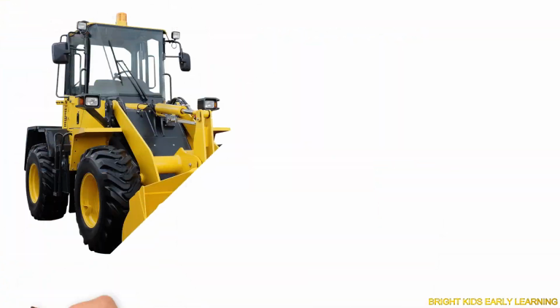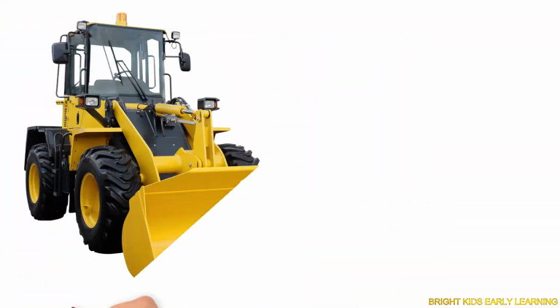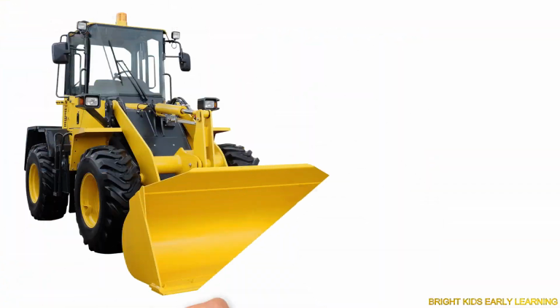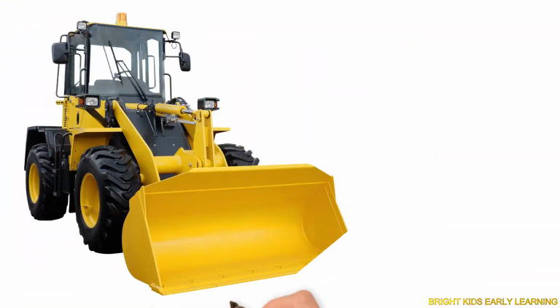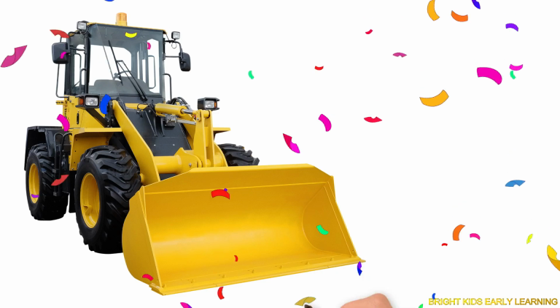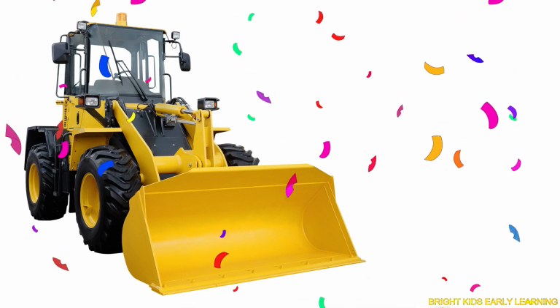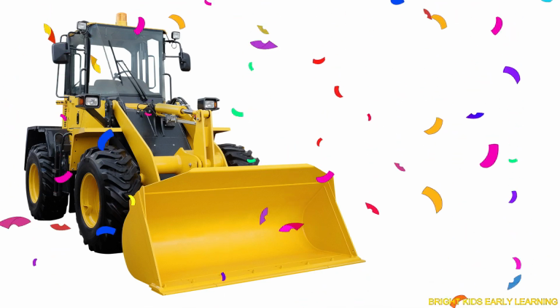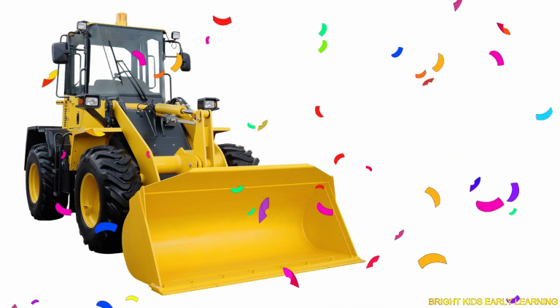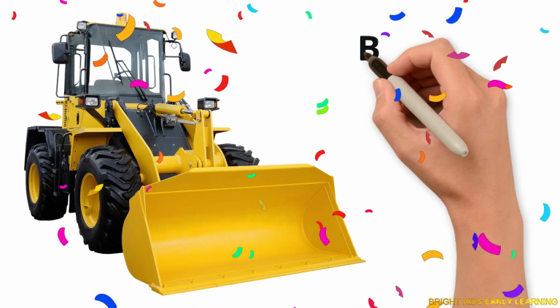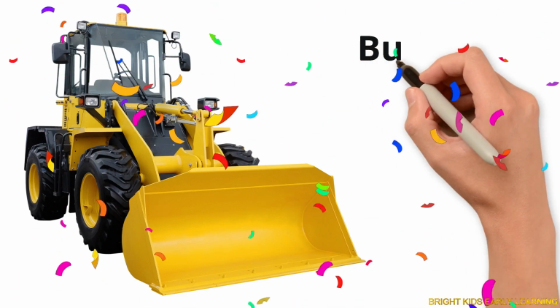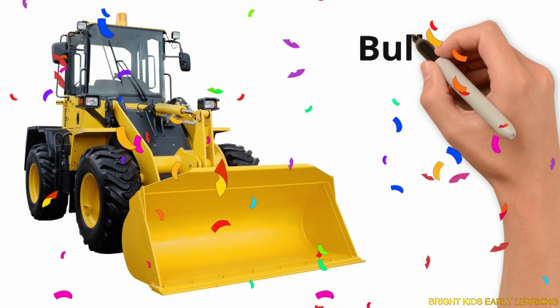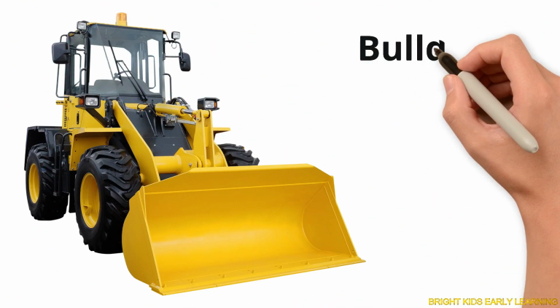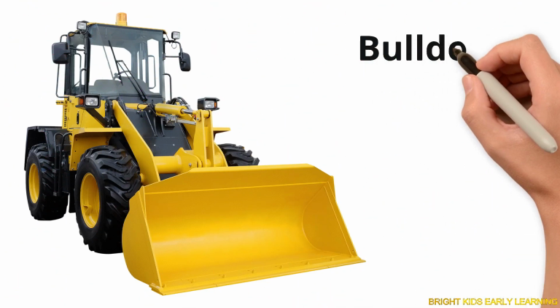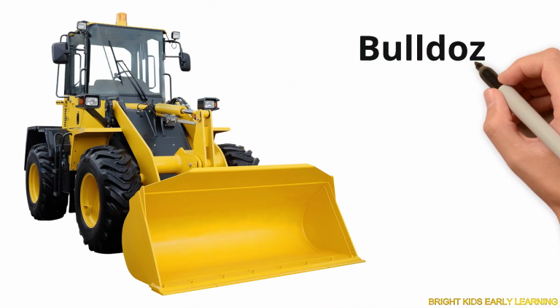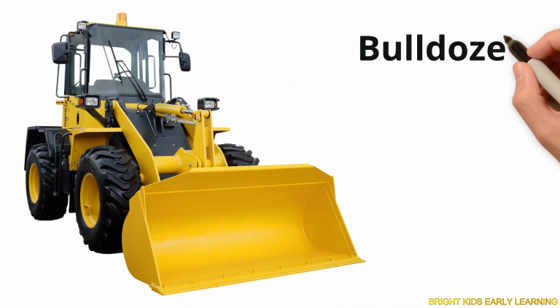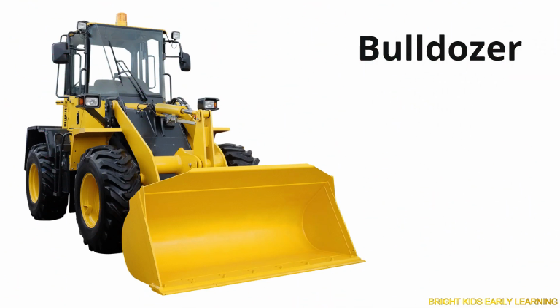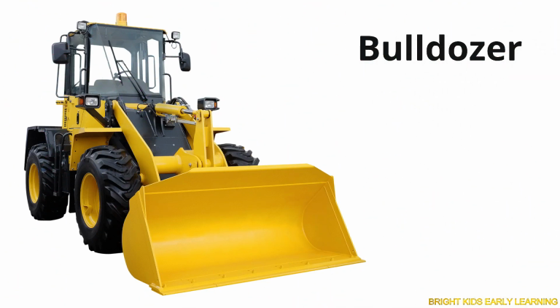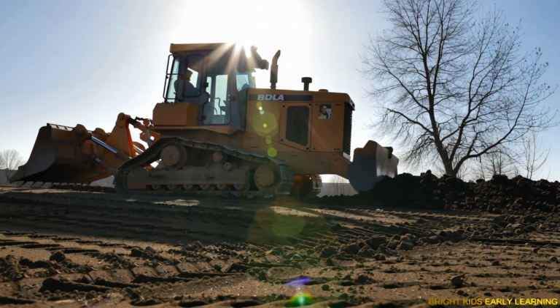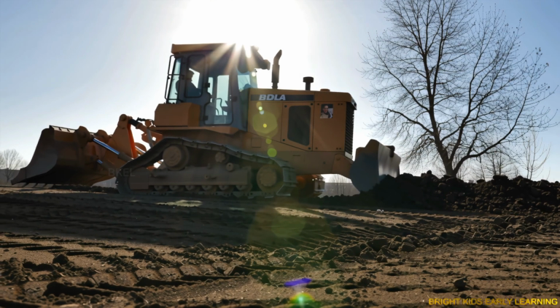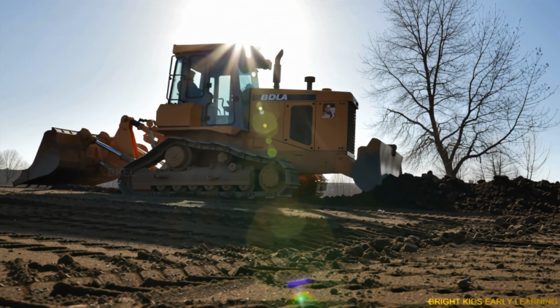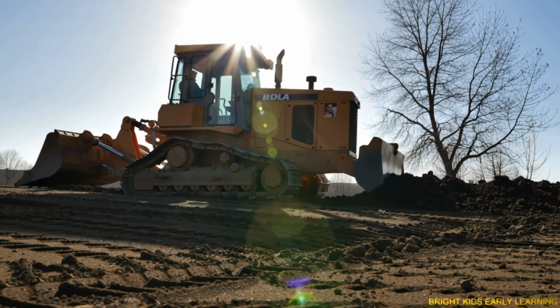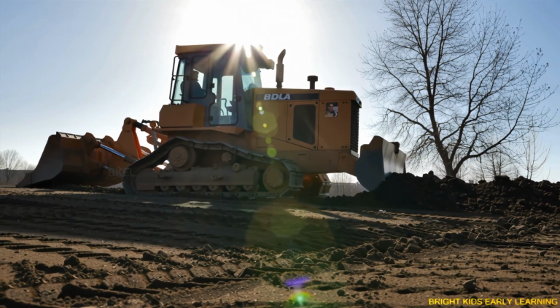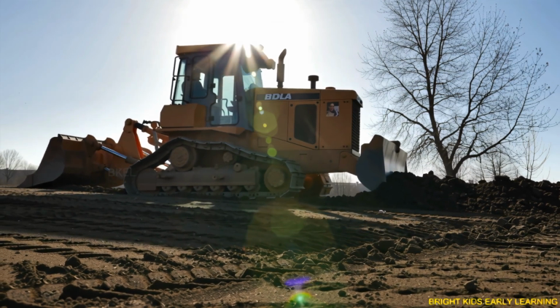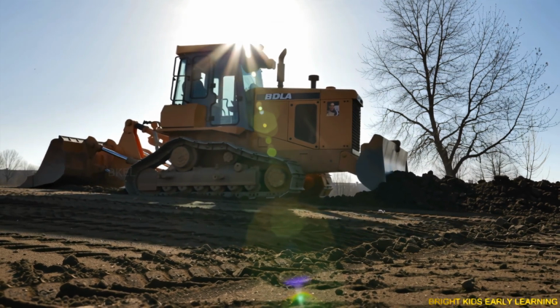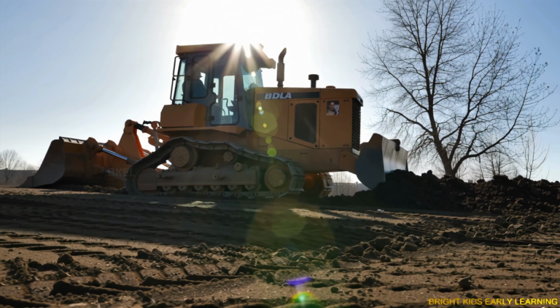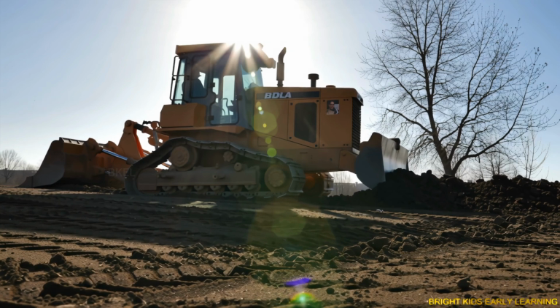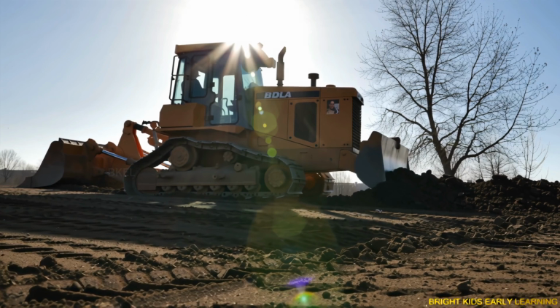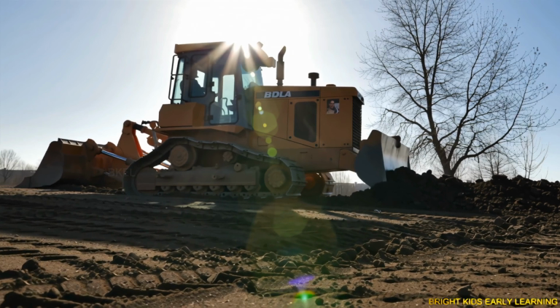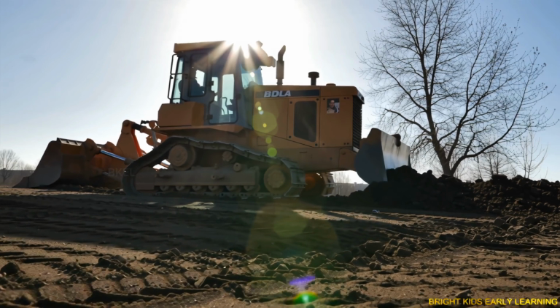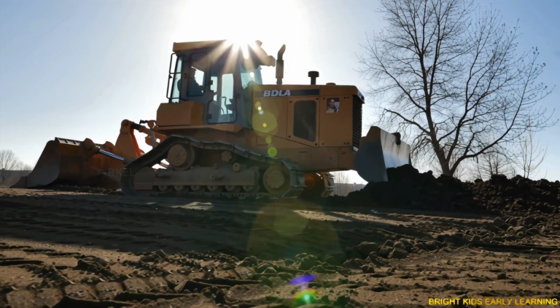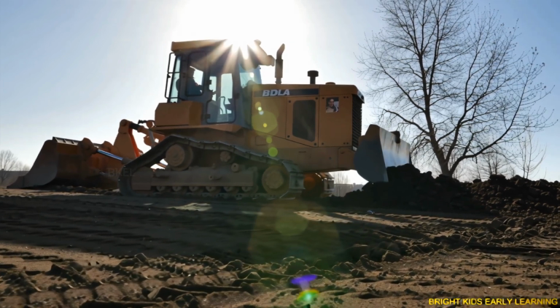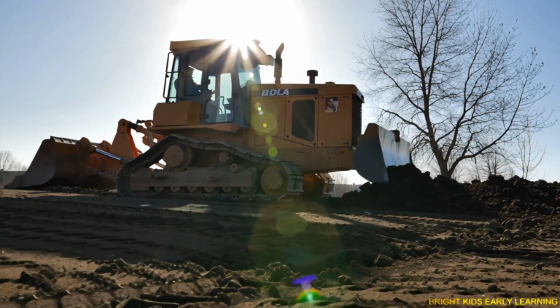Bulldozer! Yay! Bulldozer pushes soil, rocks, and debris to clear and level the land.